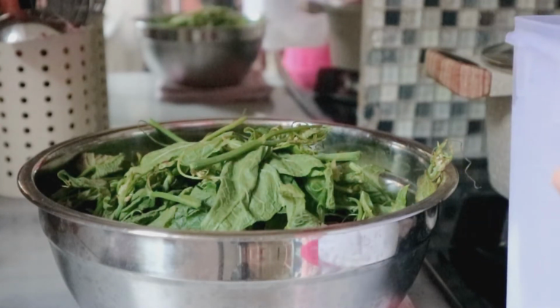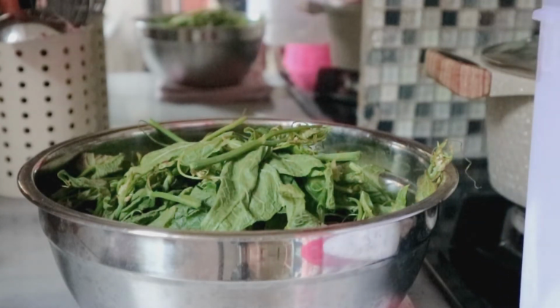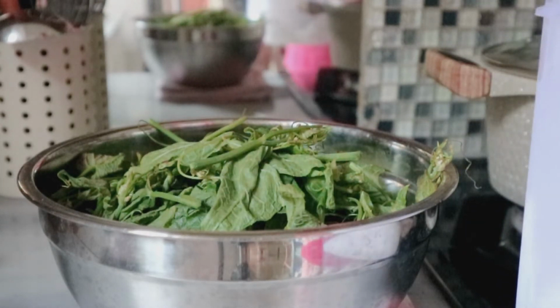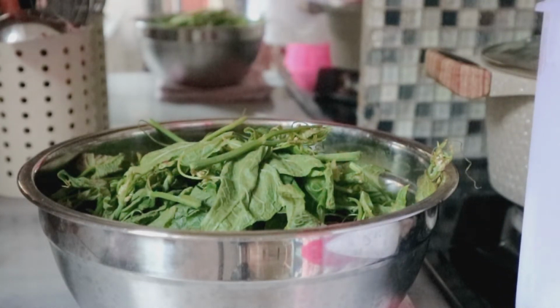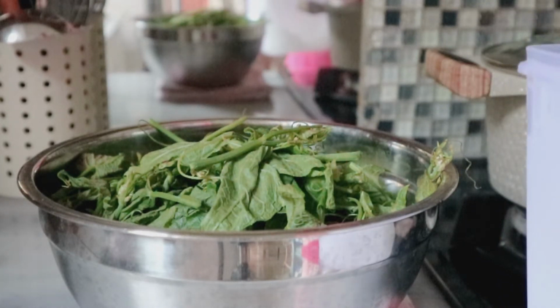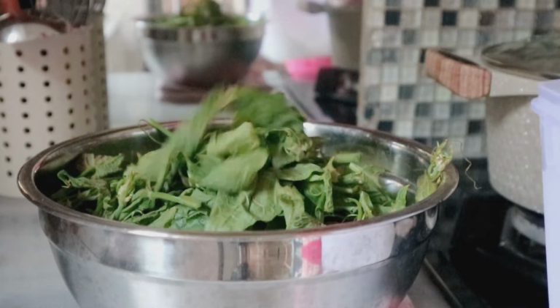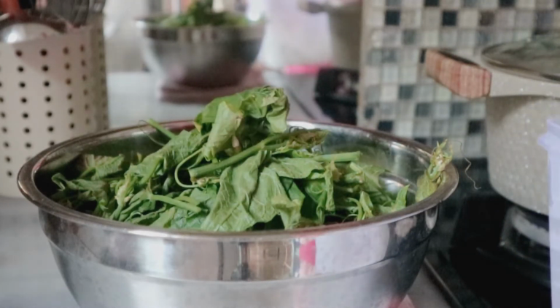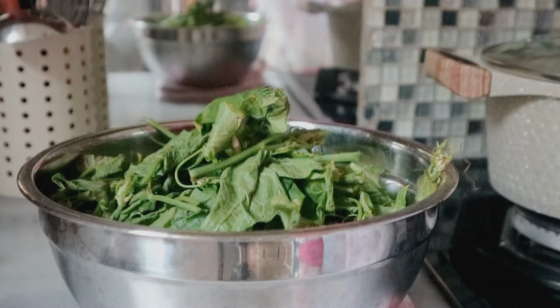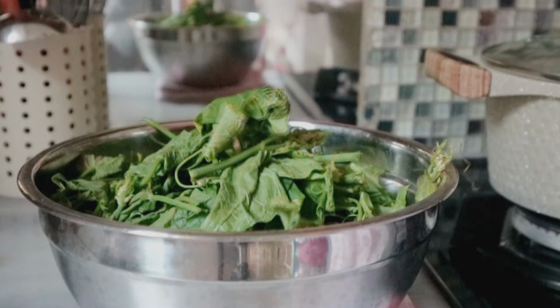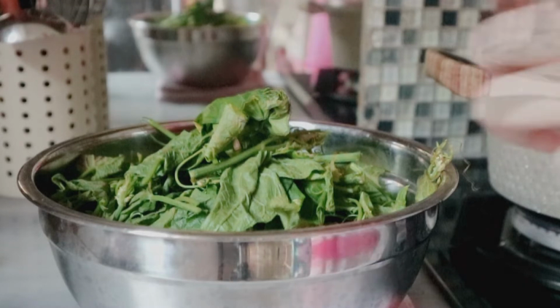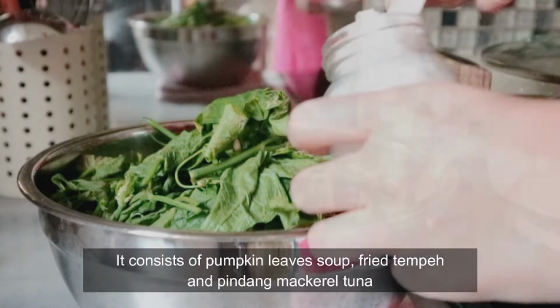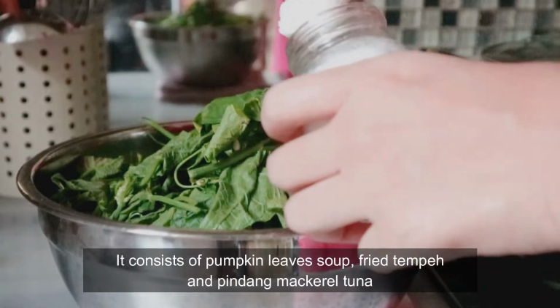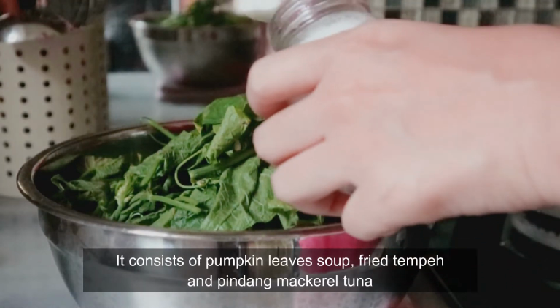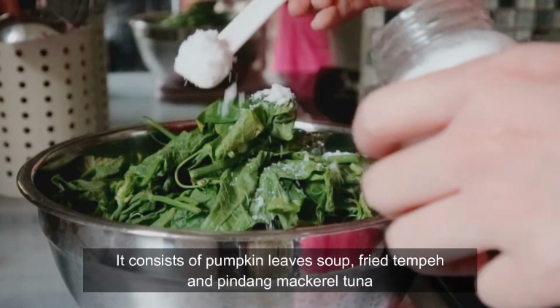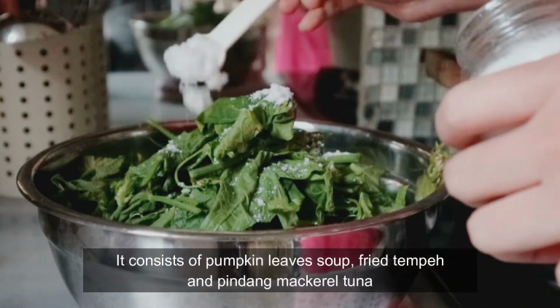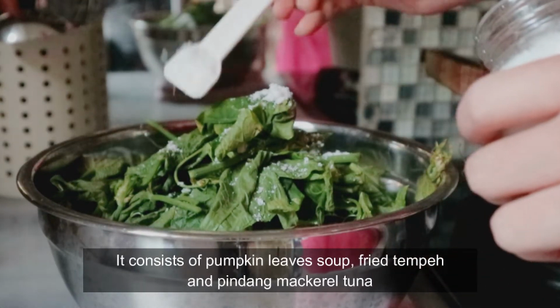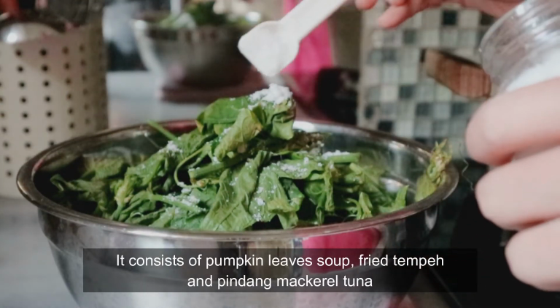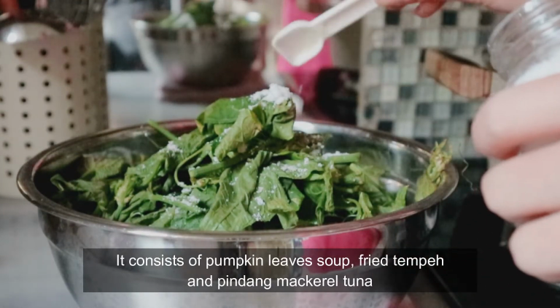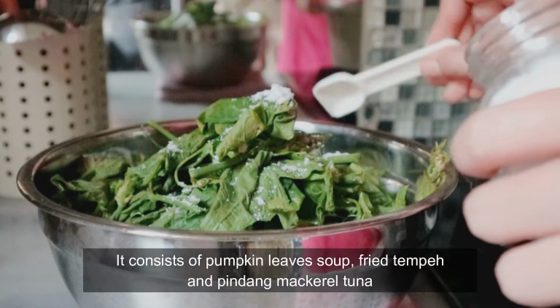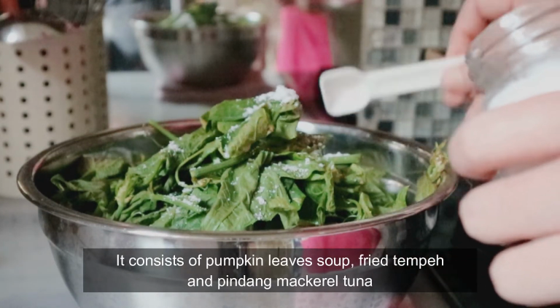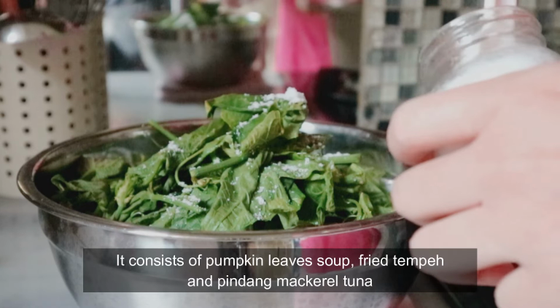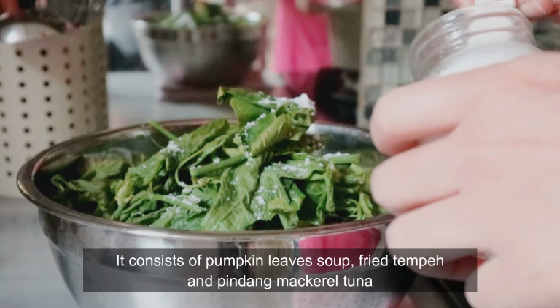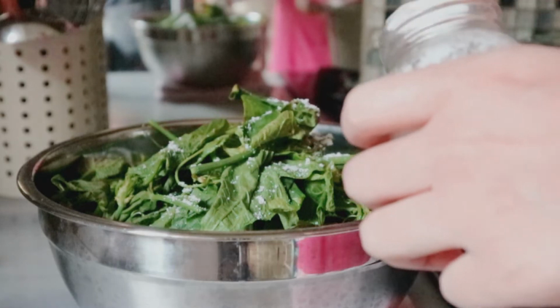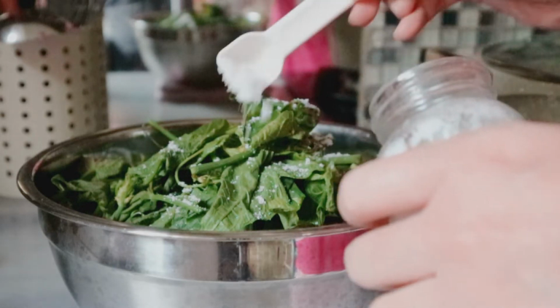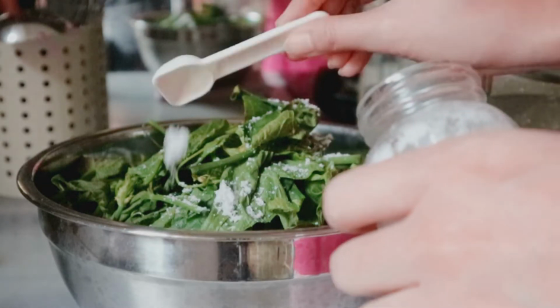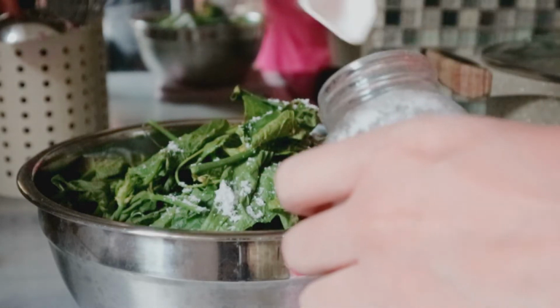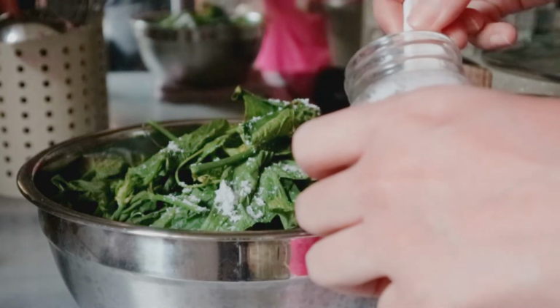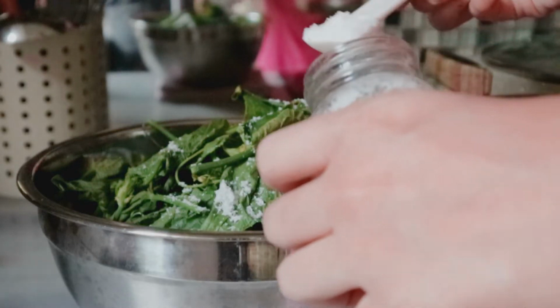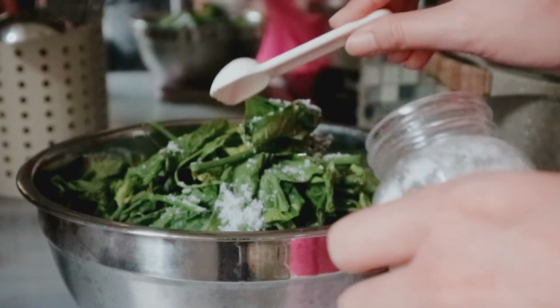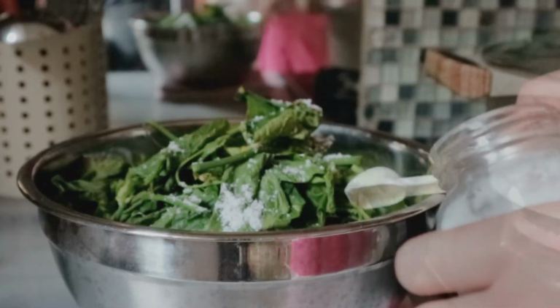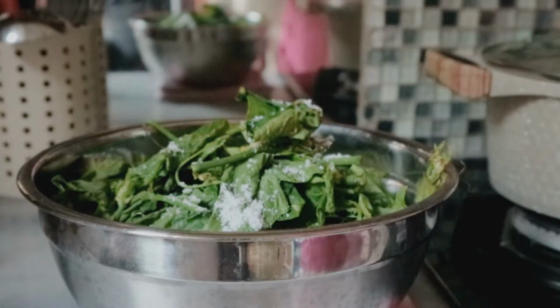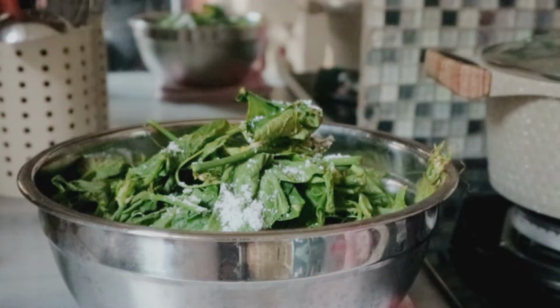Masakanku terdiri dari sayur bobor daun labu, tumis pindang tongkol, dan tempe goreng. Aku juga mau goreng kerupuk beras atau gender.